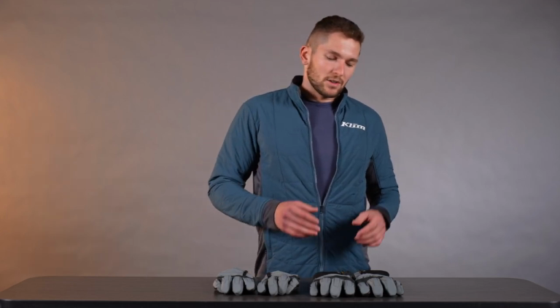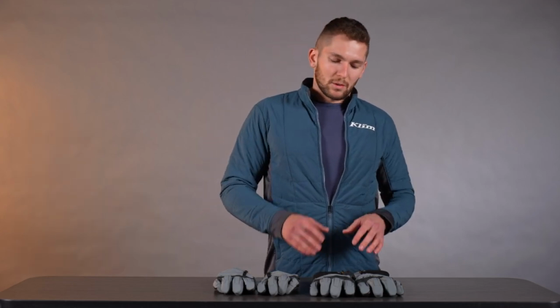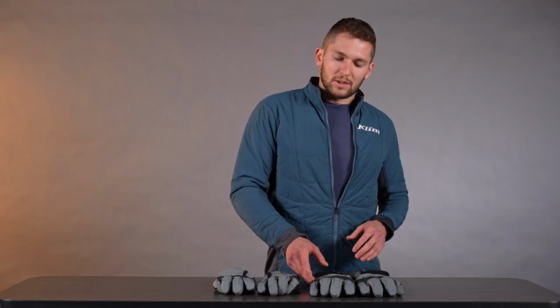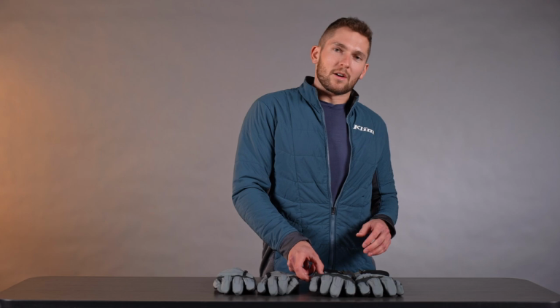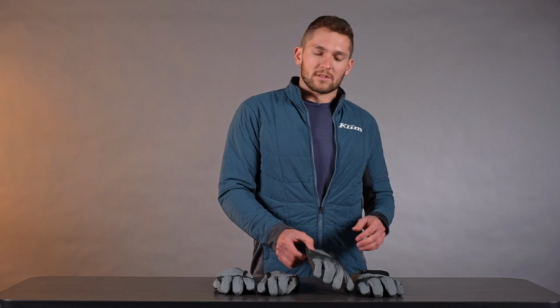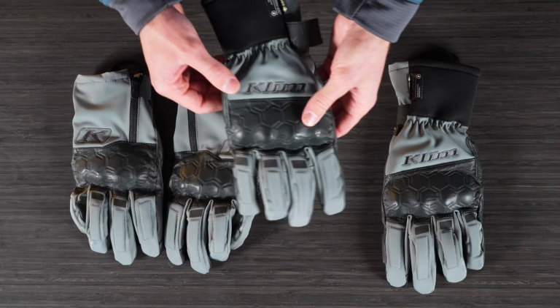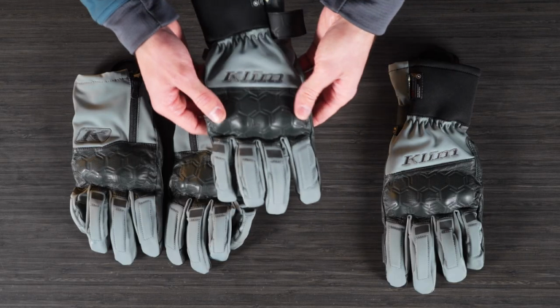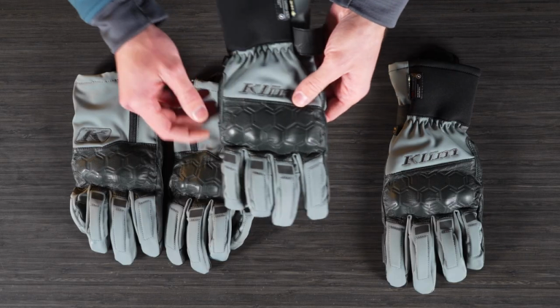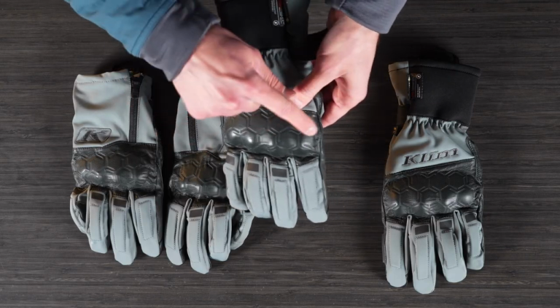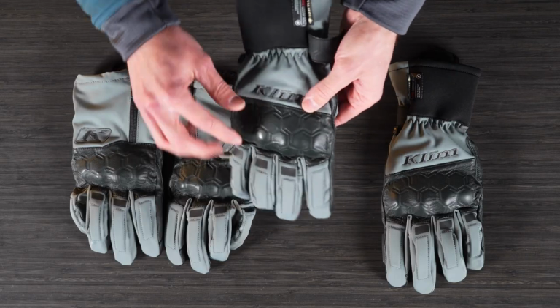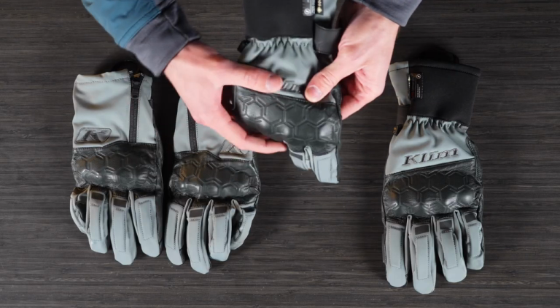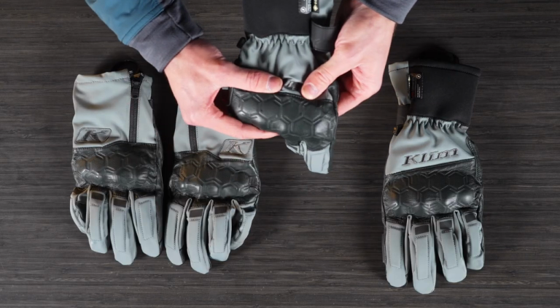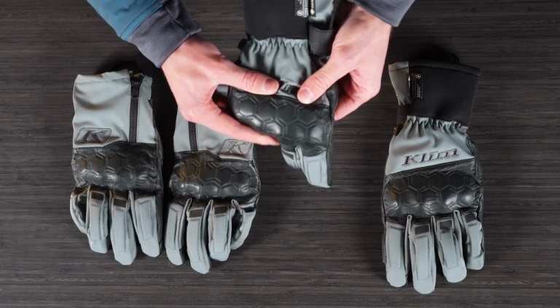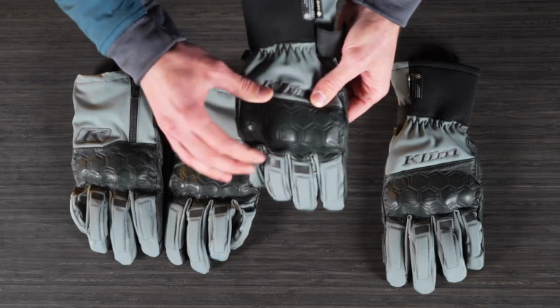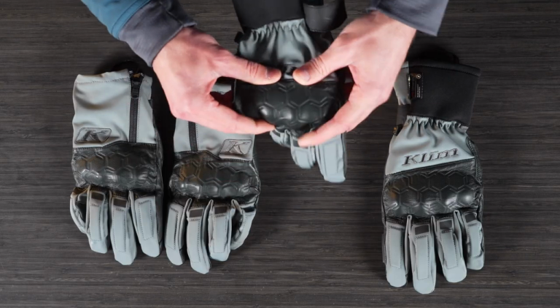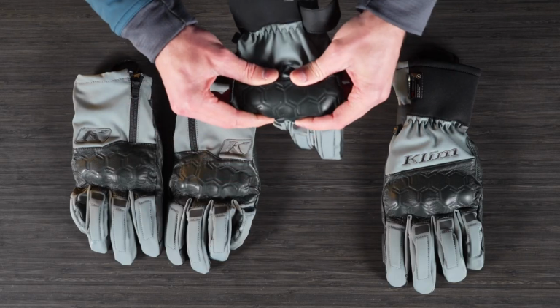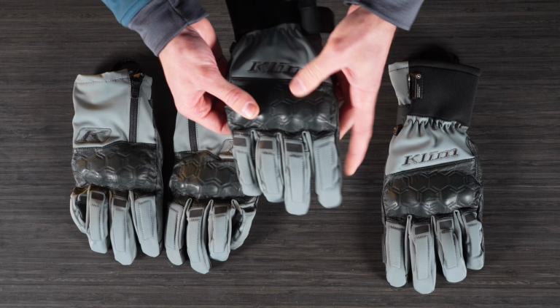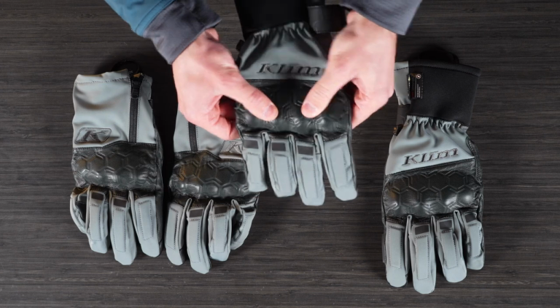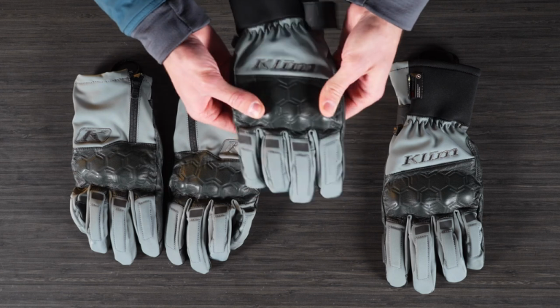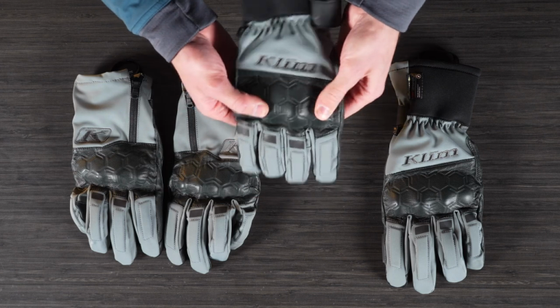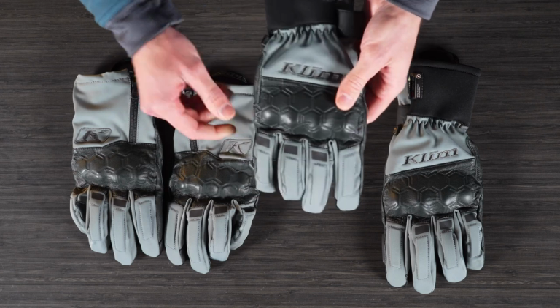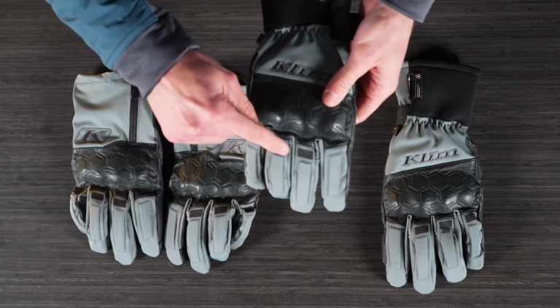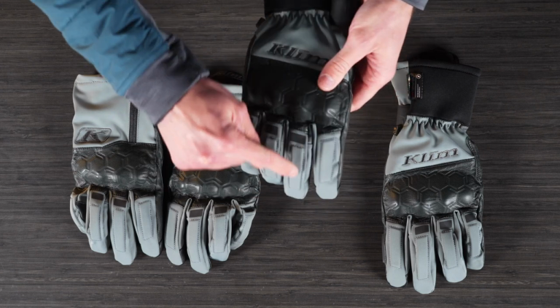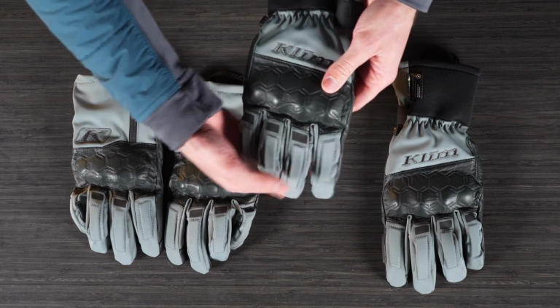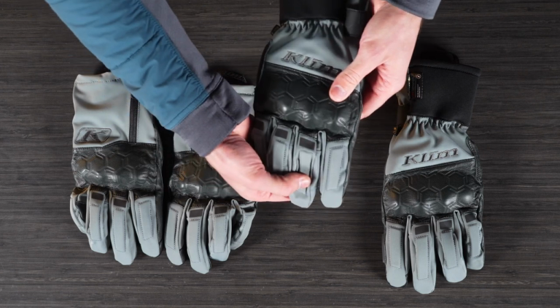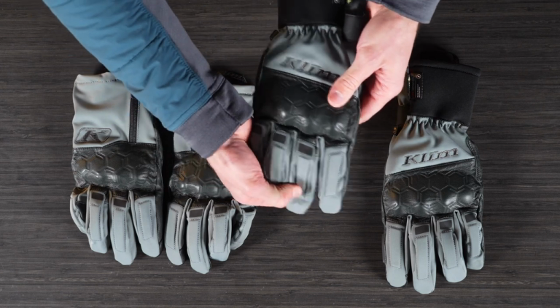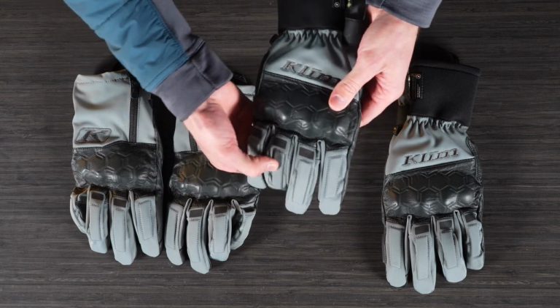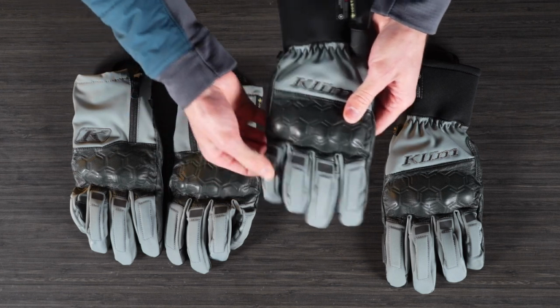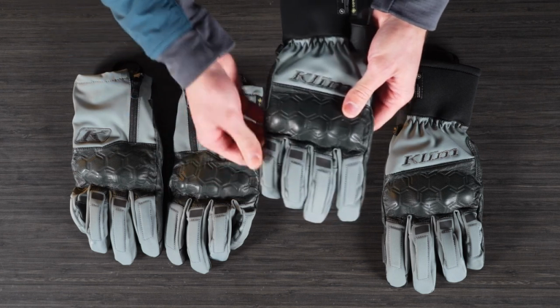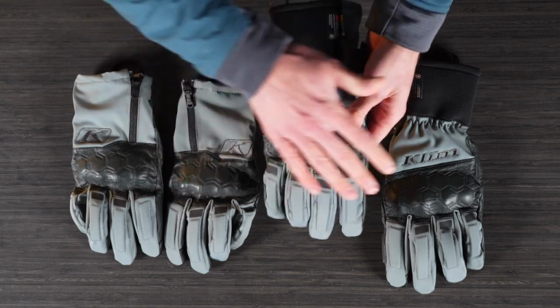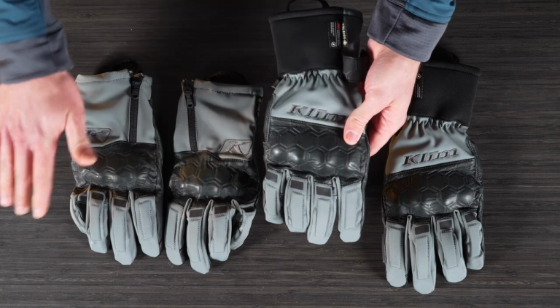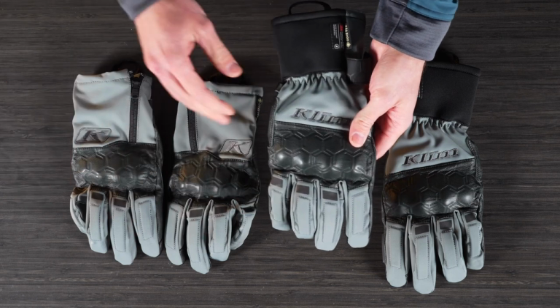We'll start with the Gore-Tex Long here — there's a little bit more going on. We have this leather-backed knuckle protector, it's a rigid kind of rubberized knuckle protector, and then we have this nice foam here on the back of the finger knuckles that goes for all these gloves.